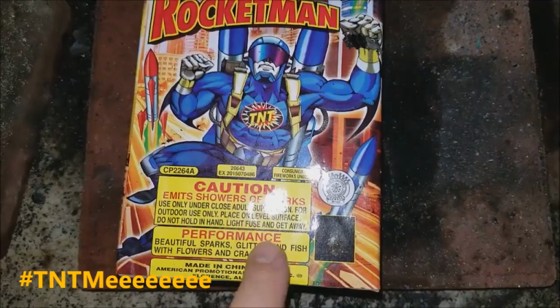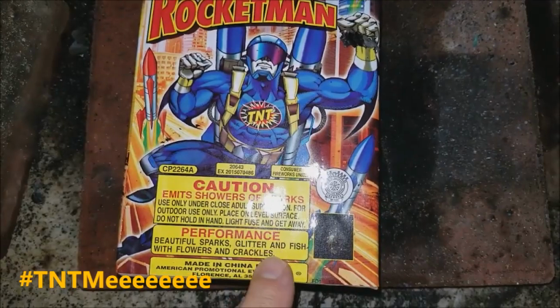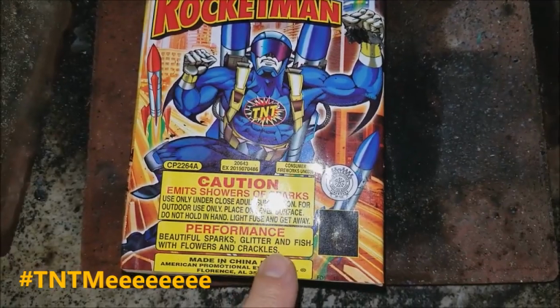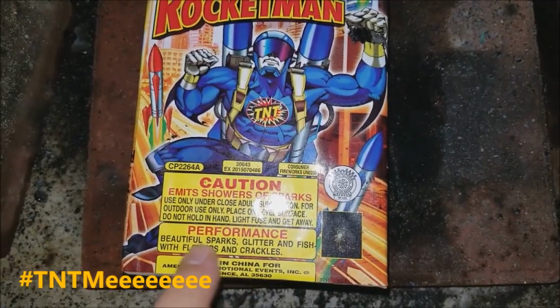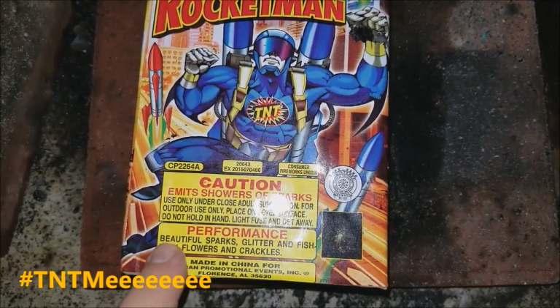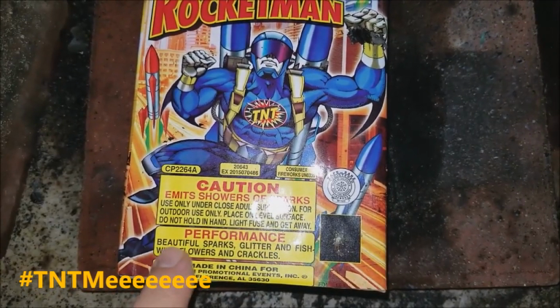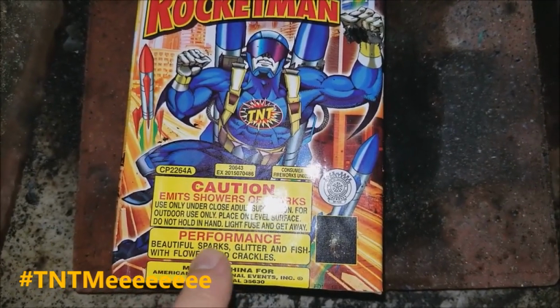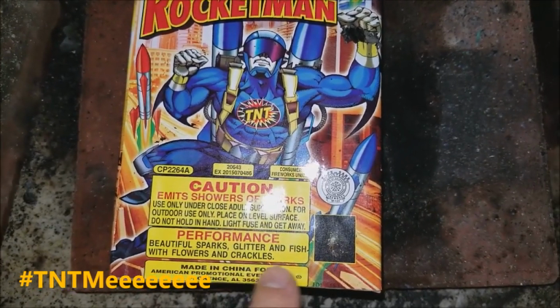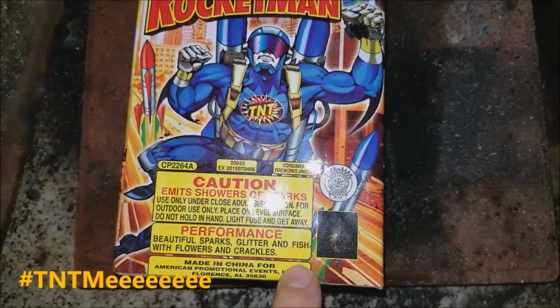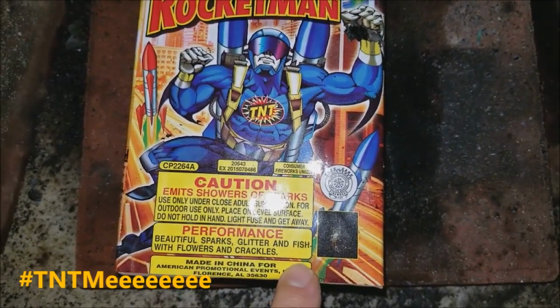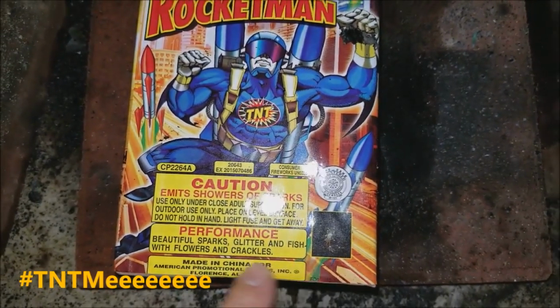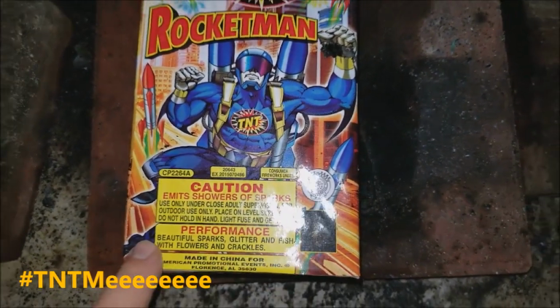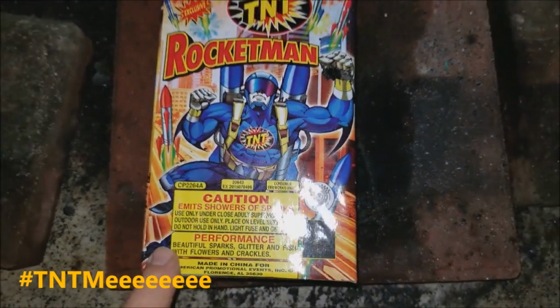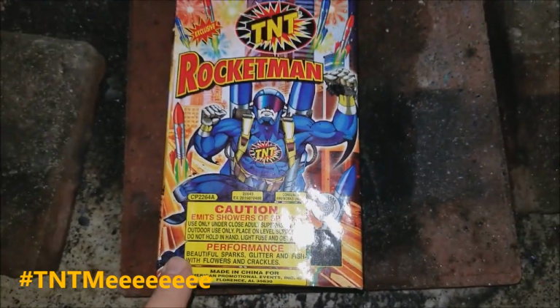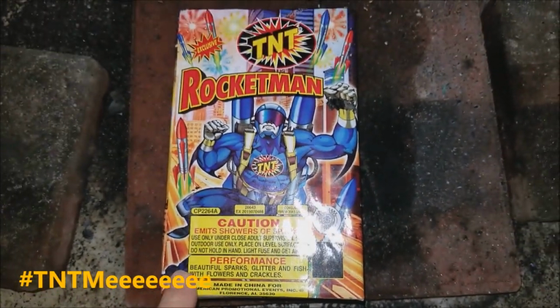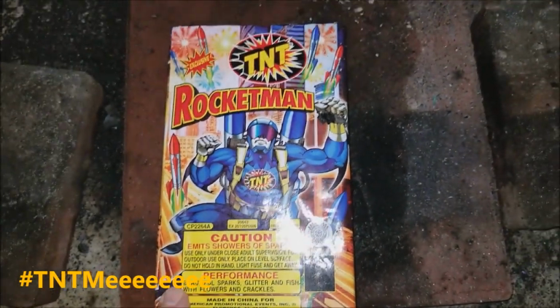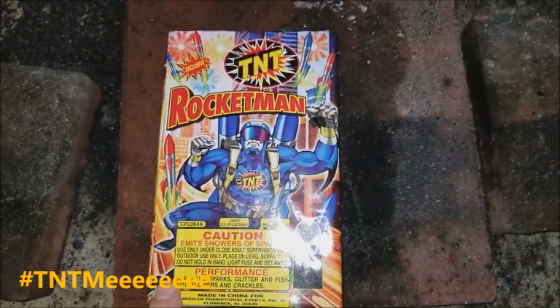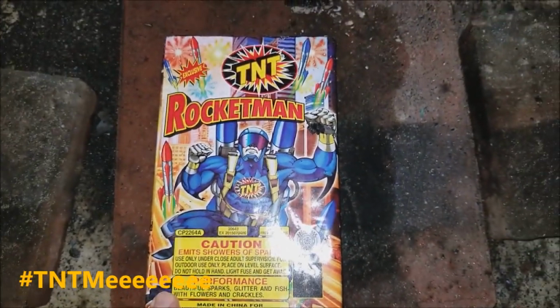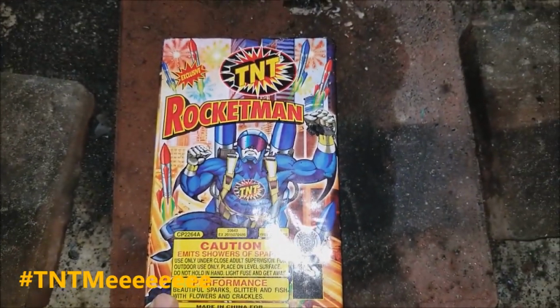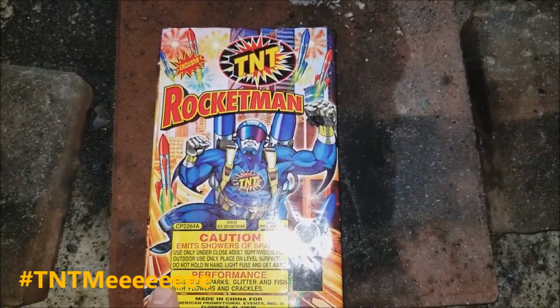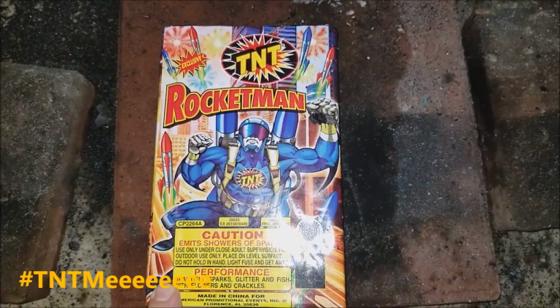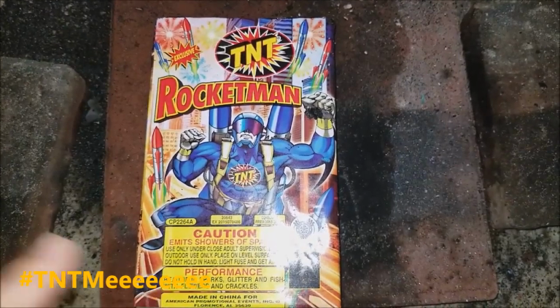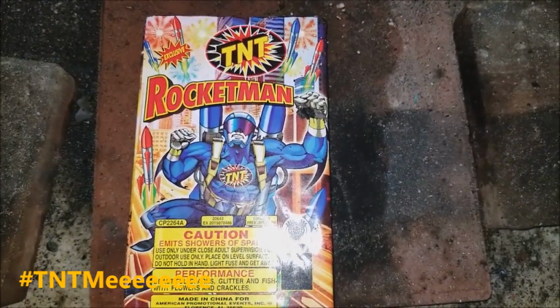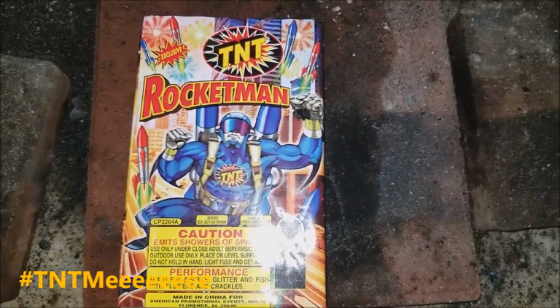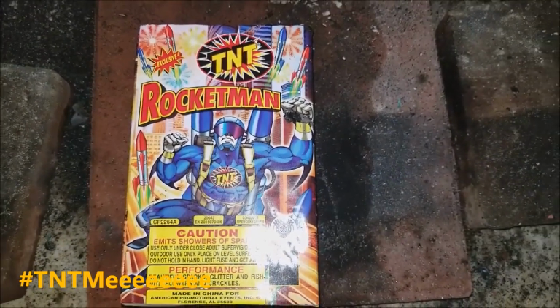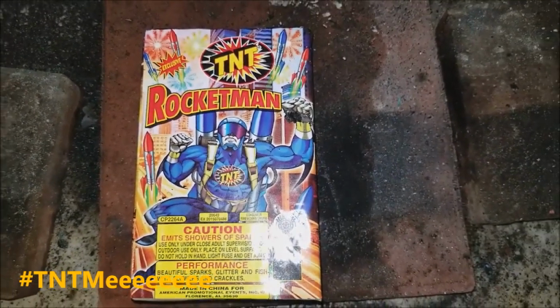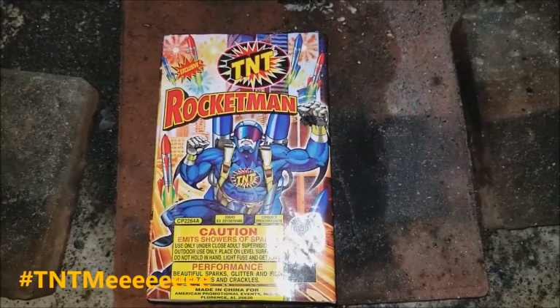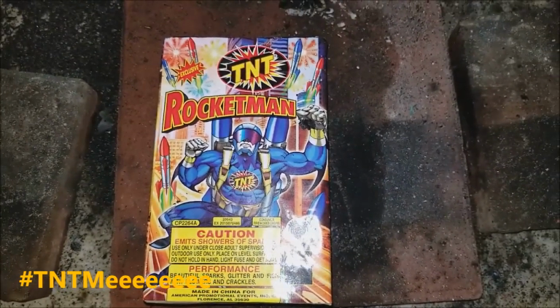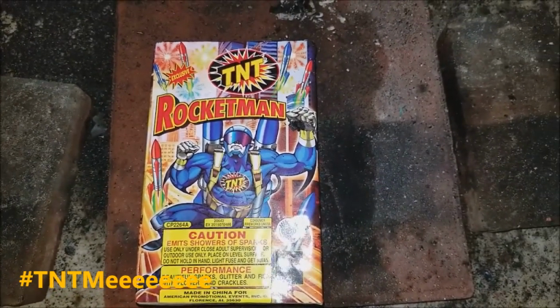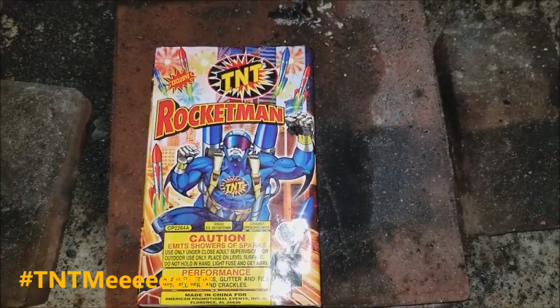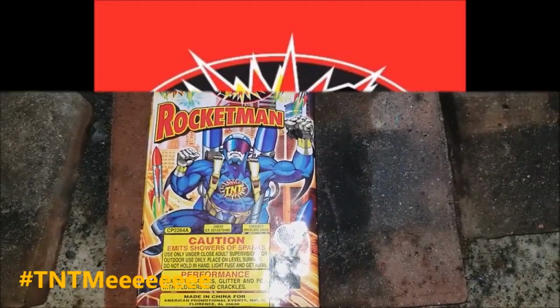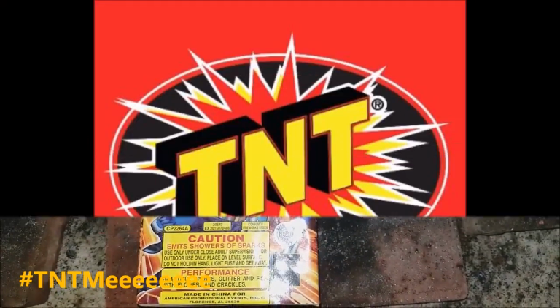Showers of sparks — you can see down here what it does. We're just gonna say Happy New Year, Rocketman. Let's do it!